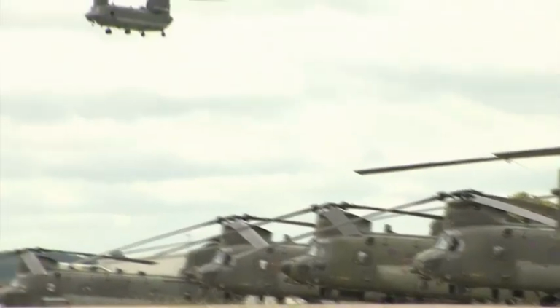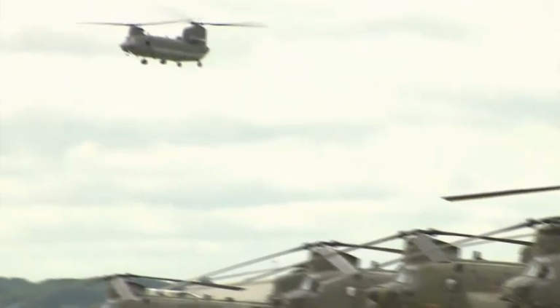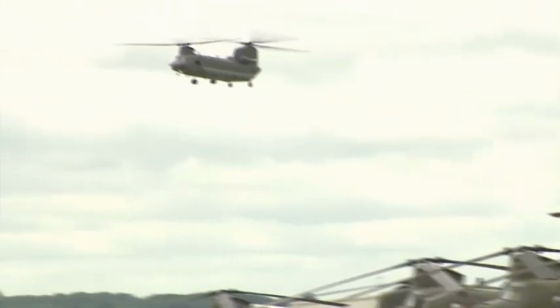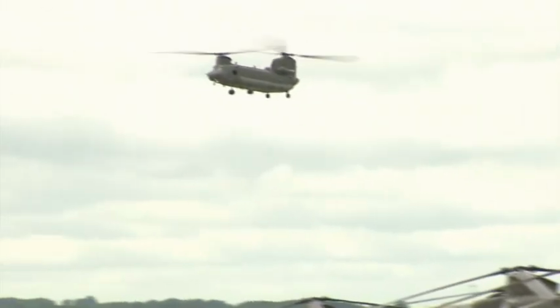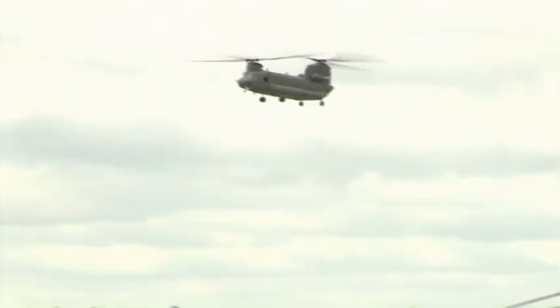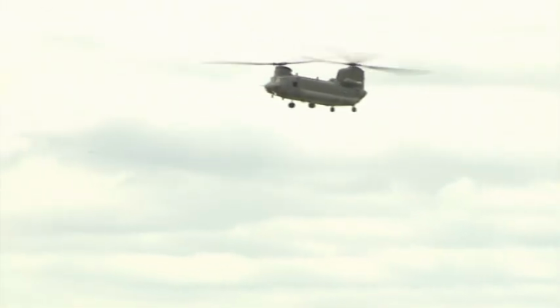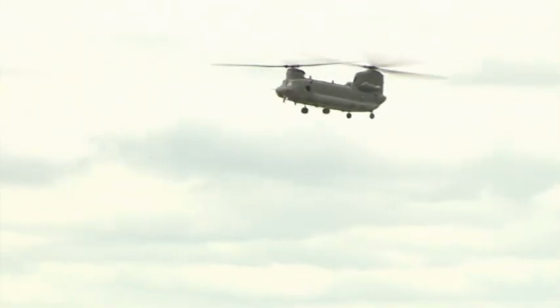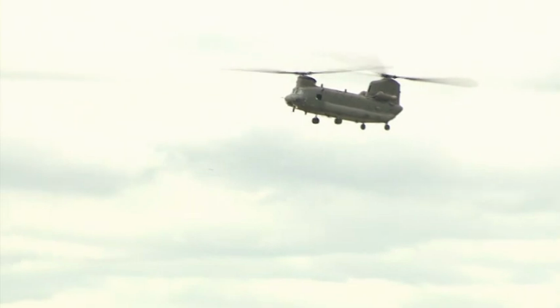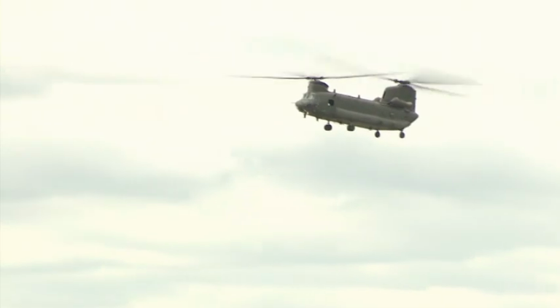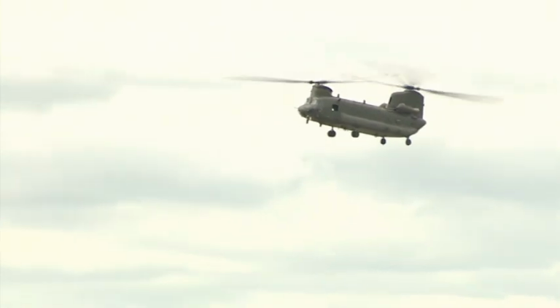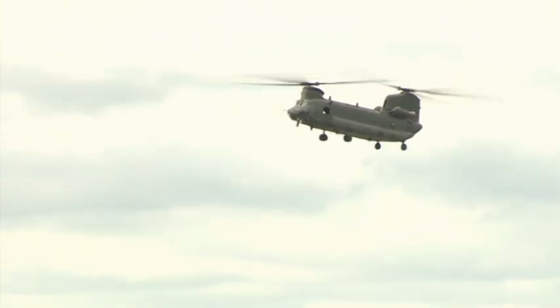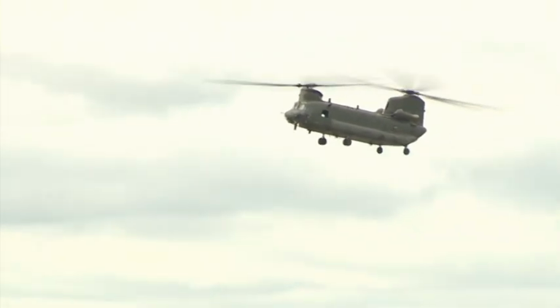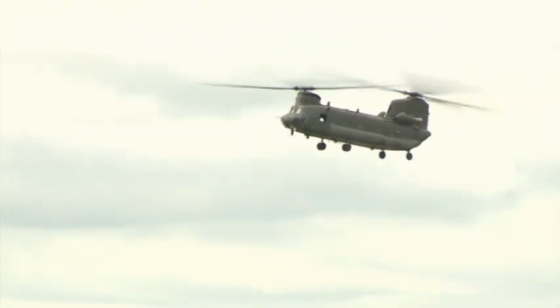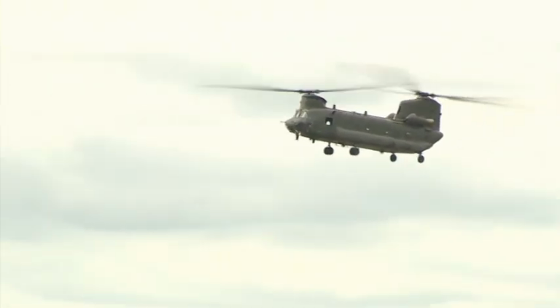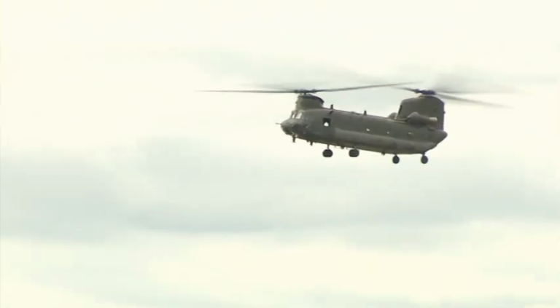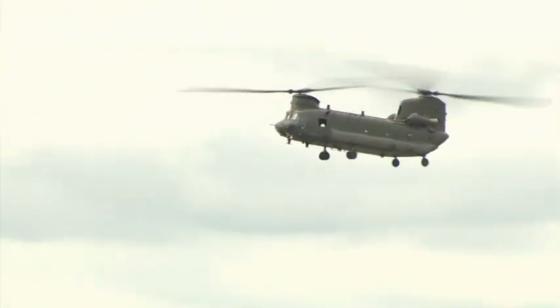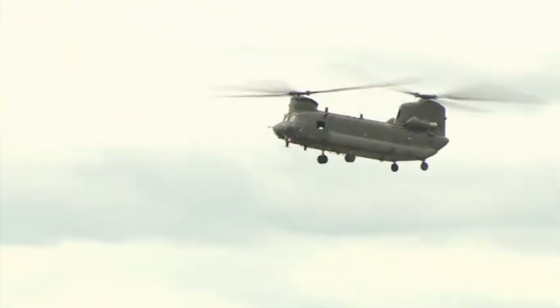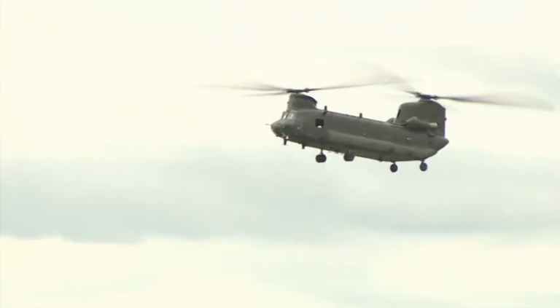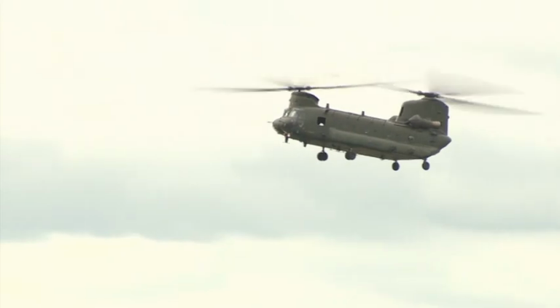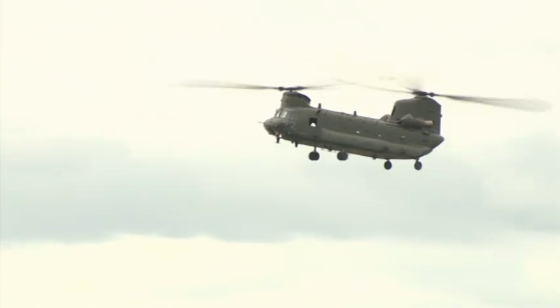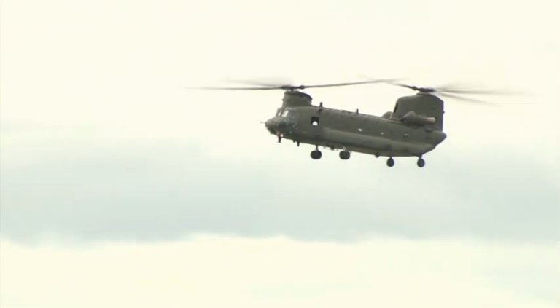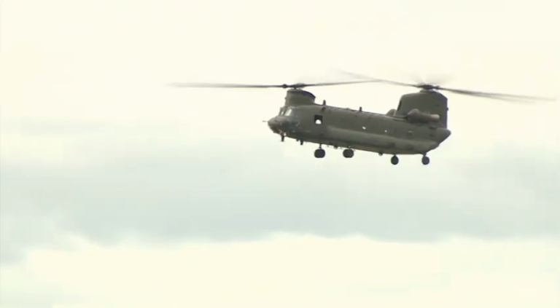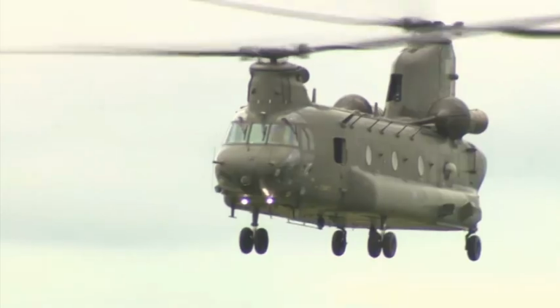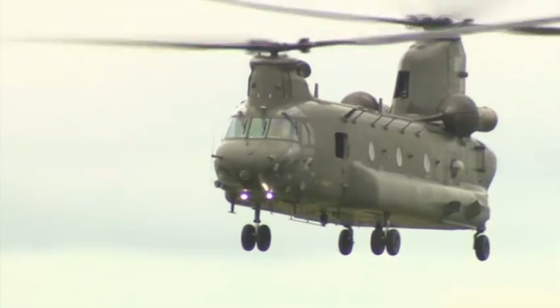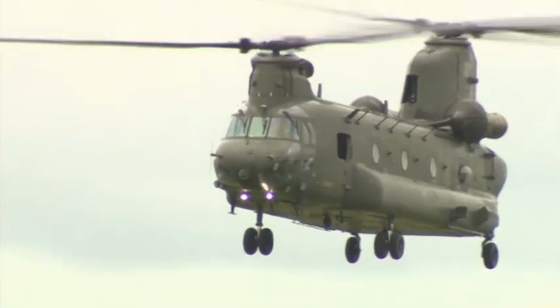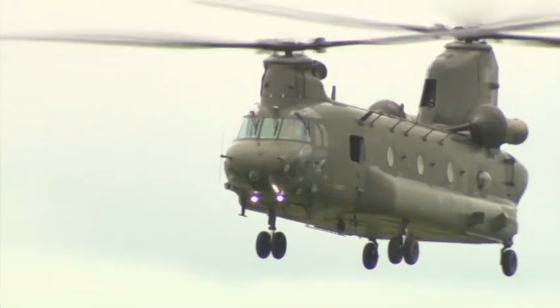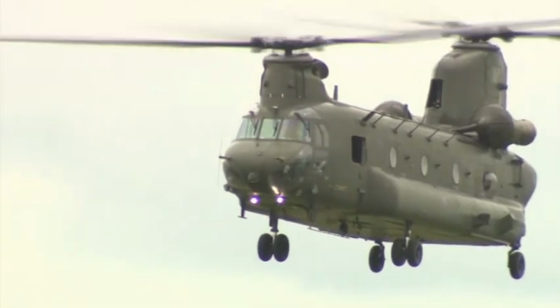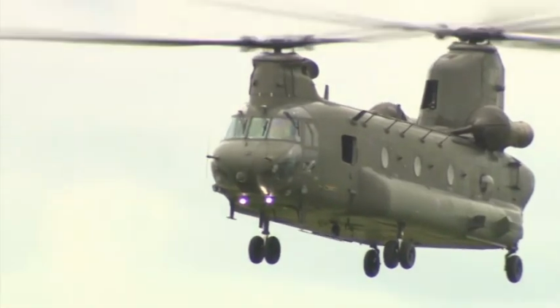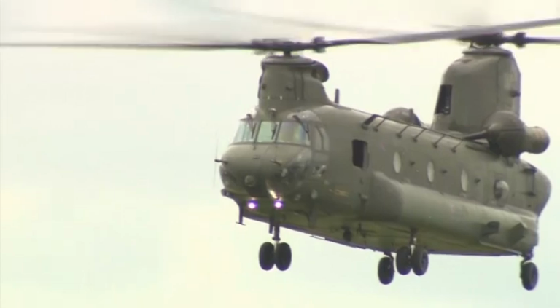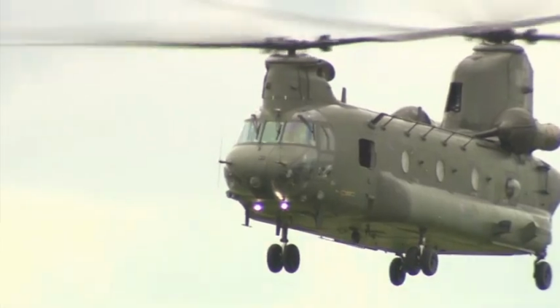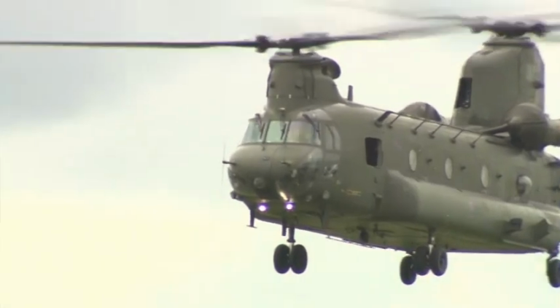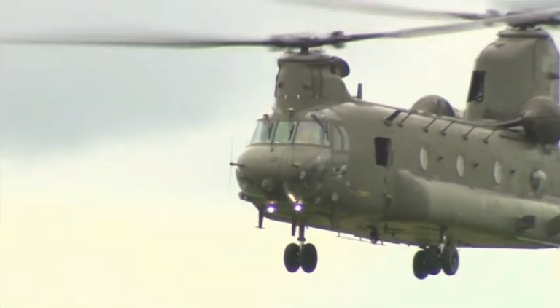The double rotor Boeing Chinook has become a symbol of the British military's can-do attitude when it comes to getting kit, personnel and medical aid to the right place at the right time. In service since the early 80s, the Chinook has served everywhere from Bosnia to Afghanistan.